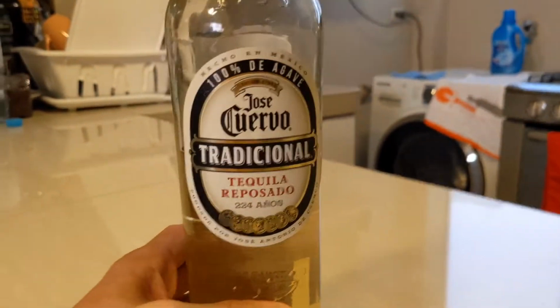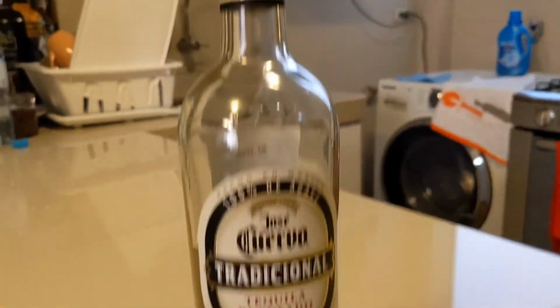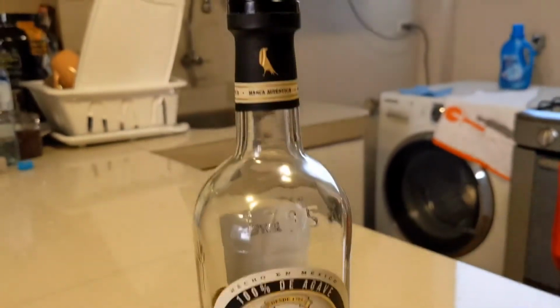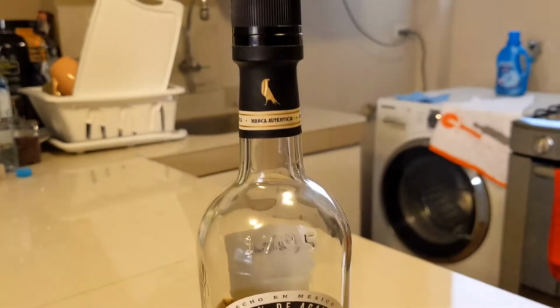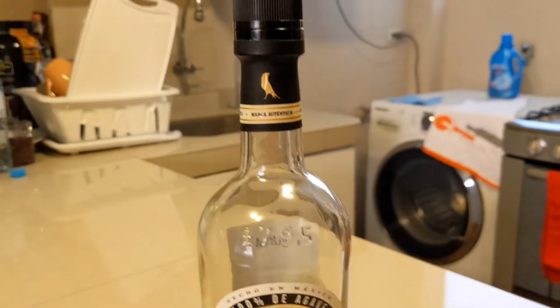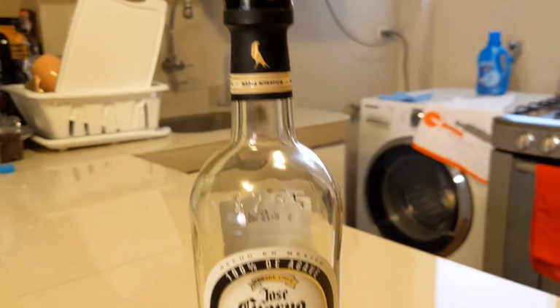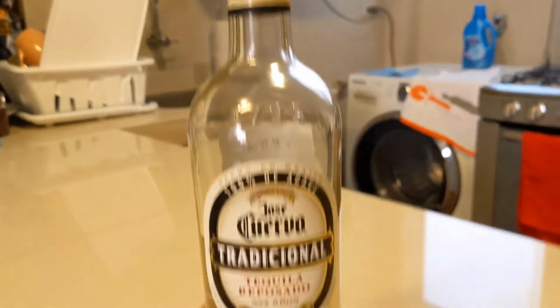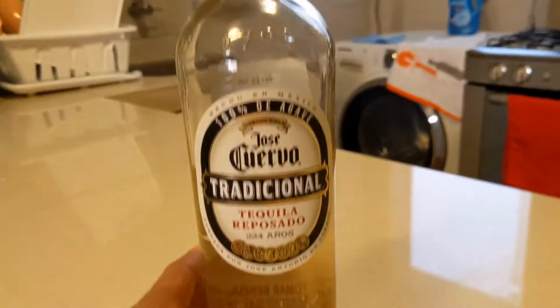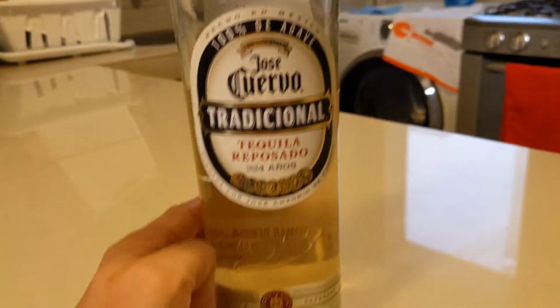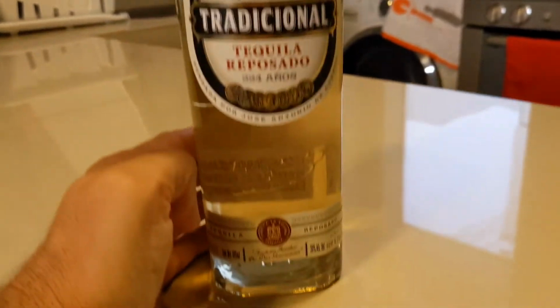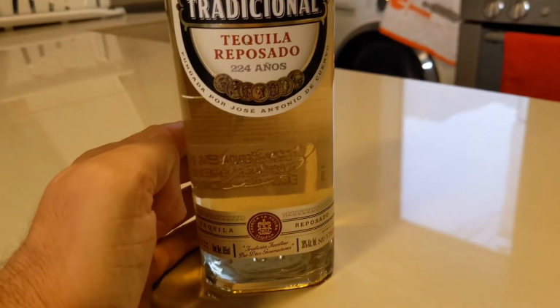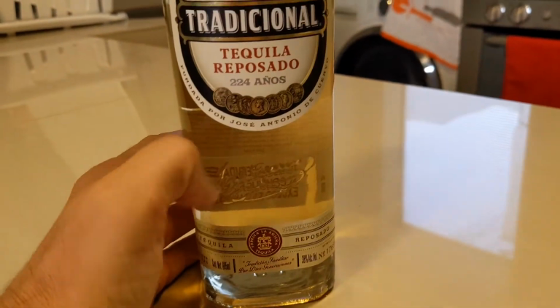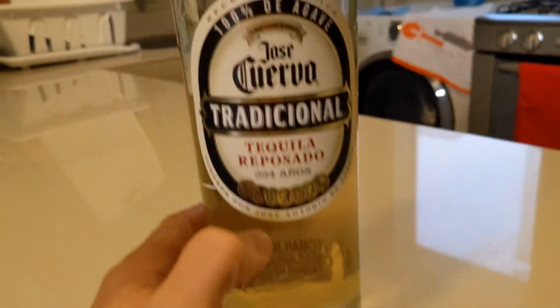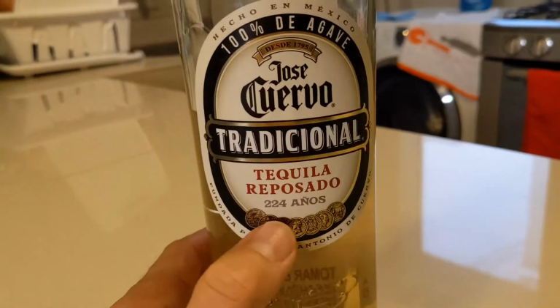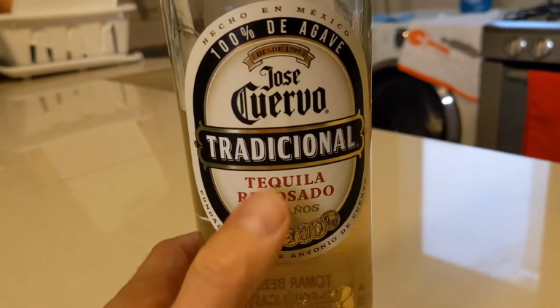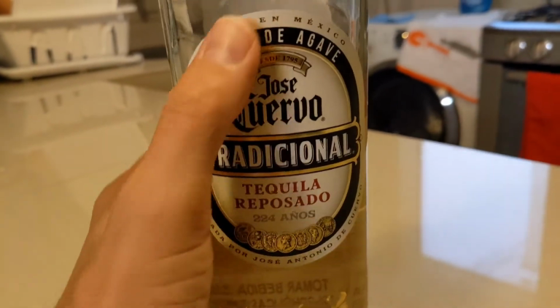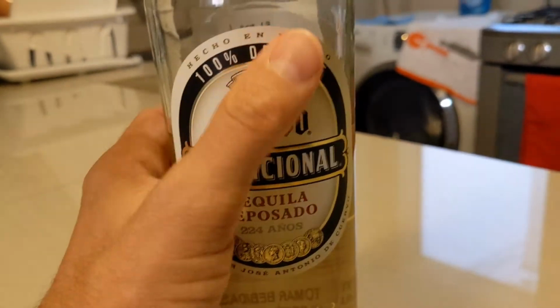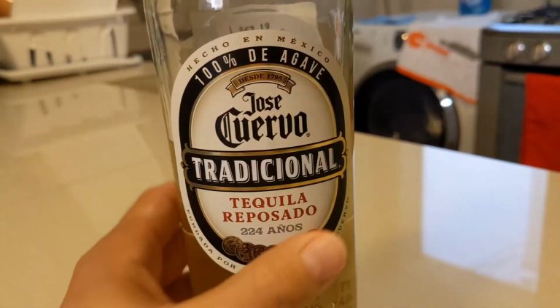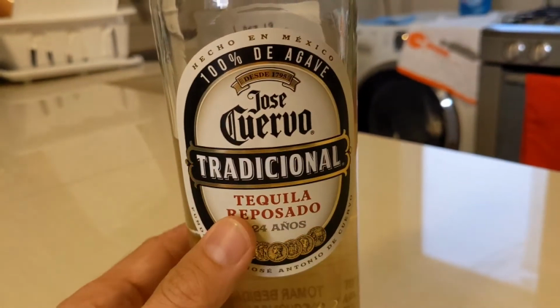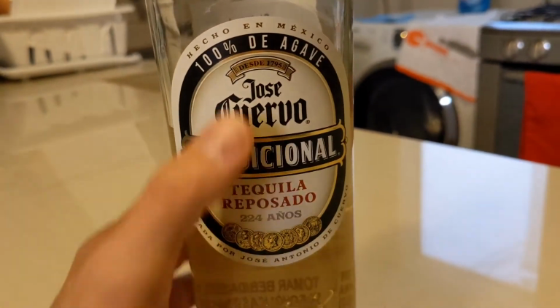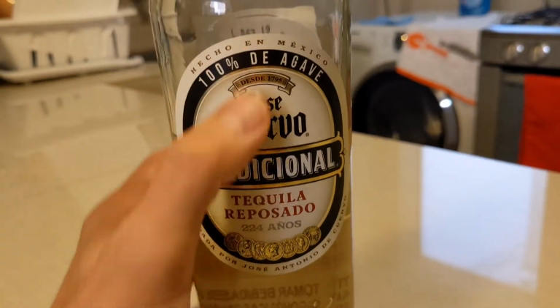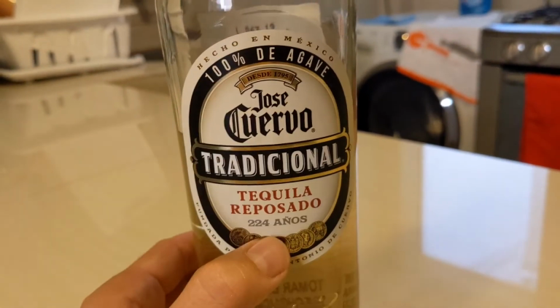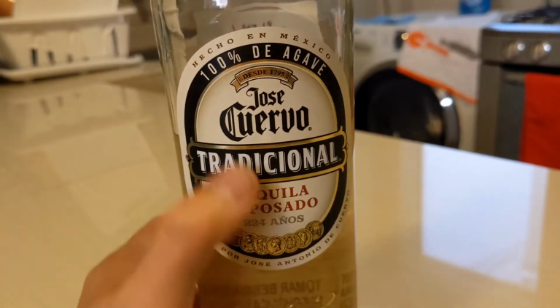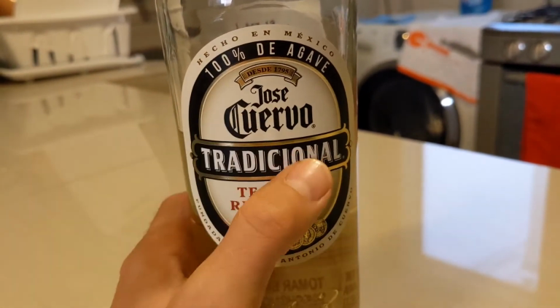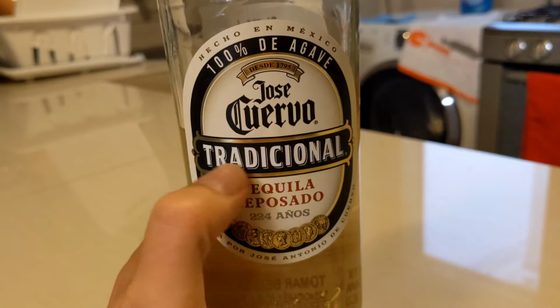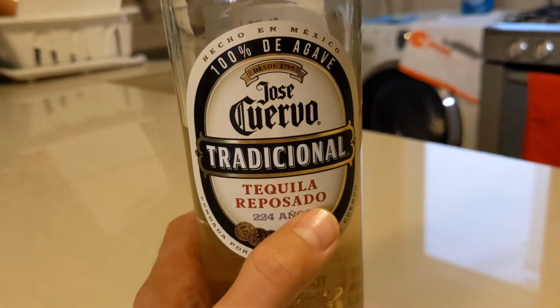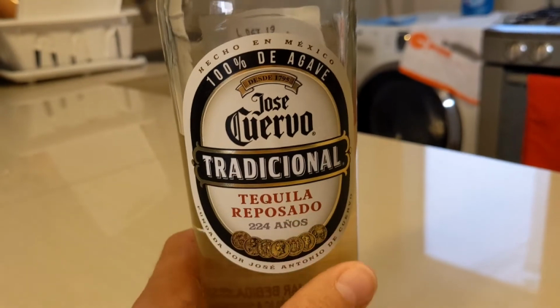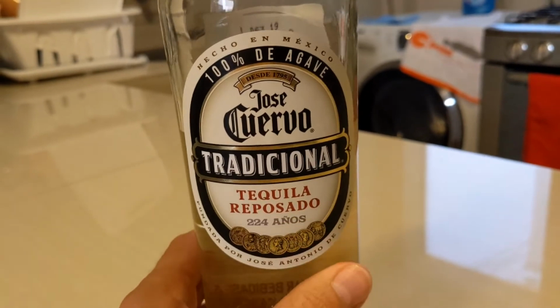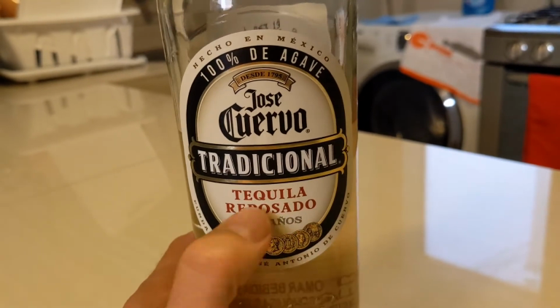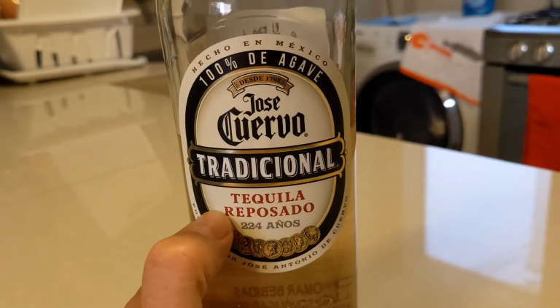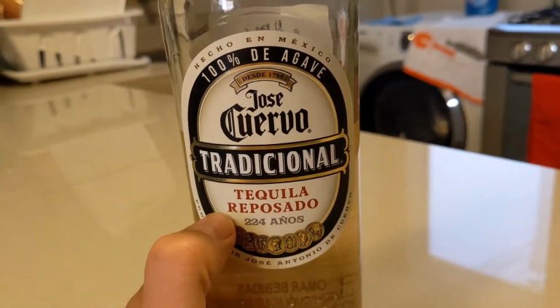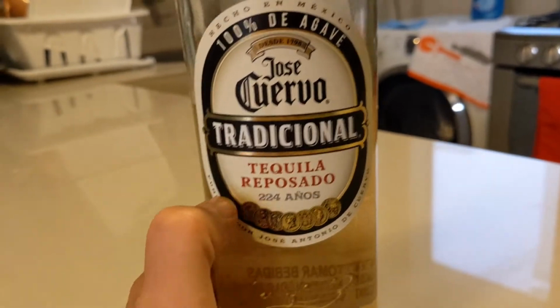You'll notice it is that wine-style bottle, something that really stands out here. The front label: Jose Cuervo Traditionel, tequila, Reposado.